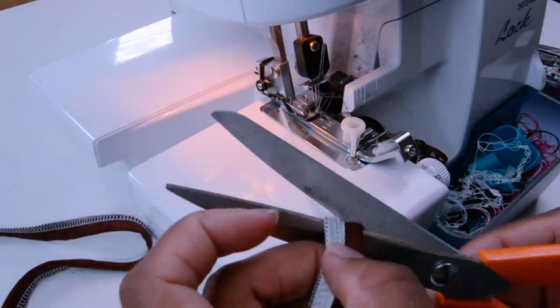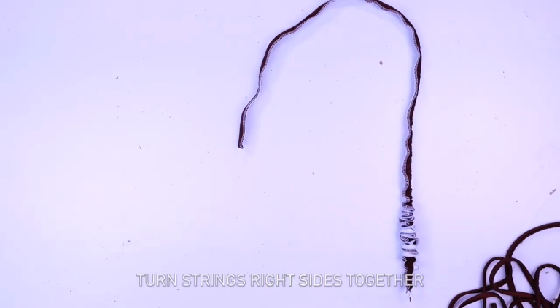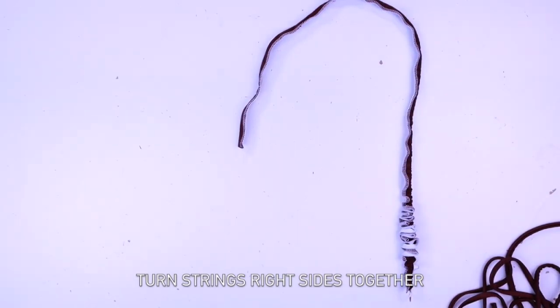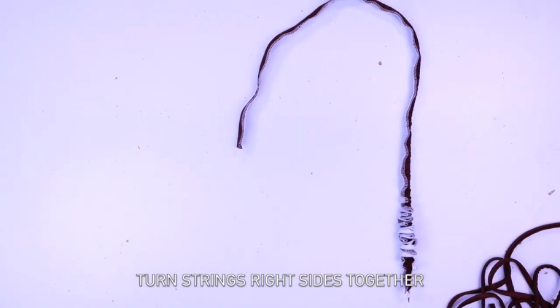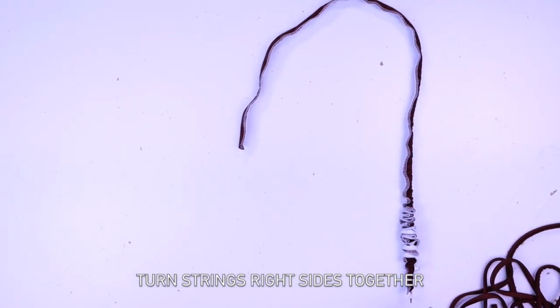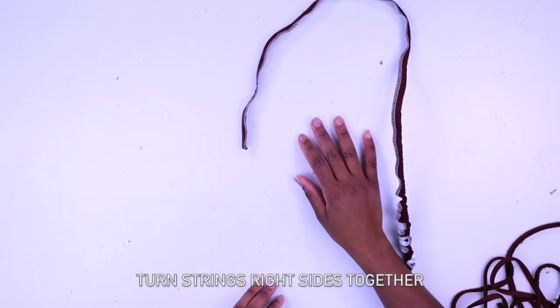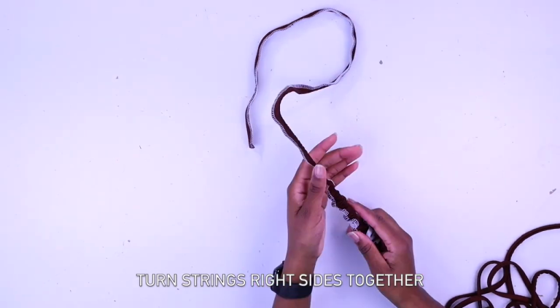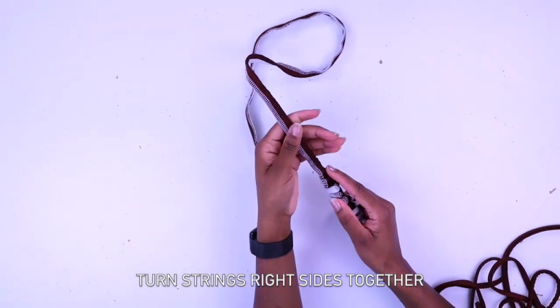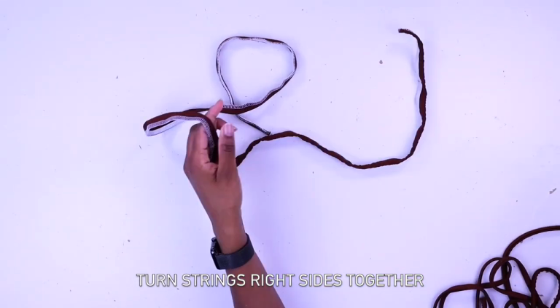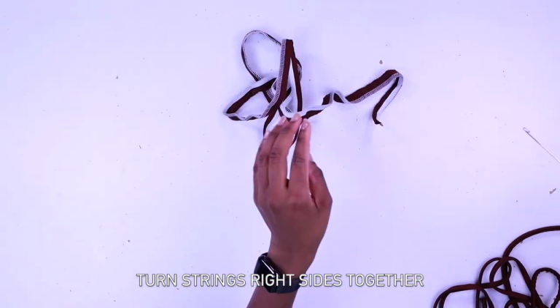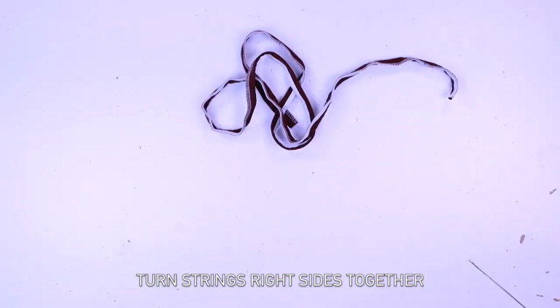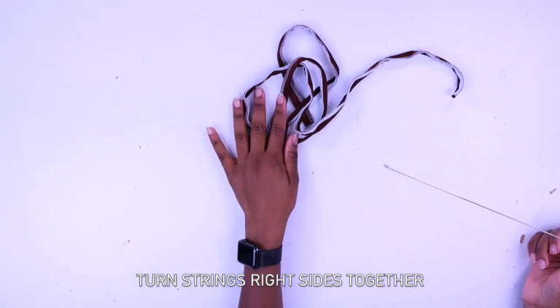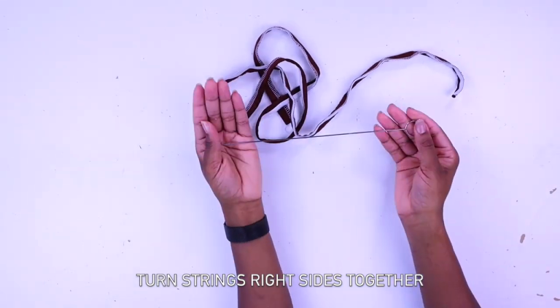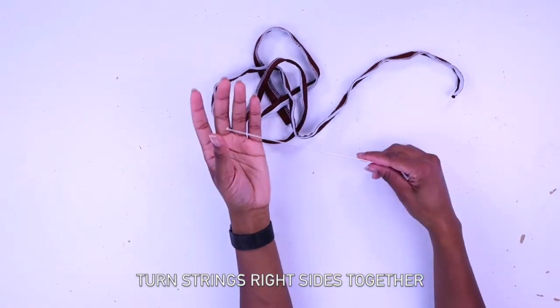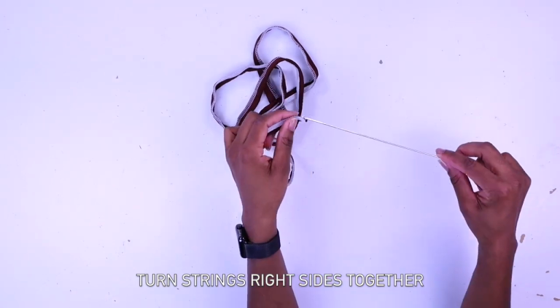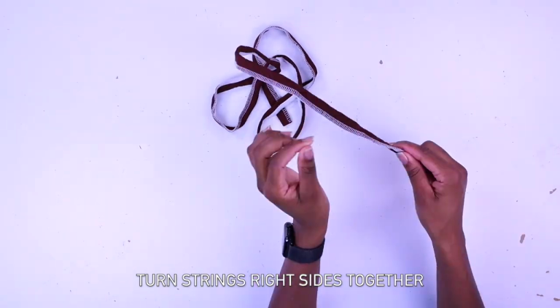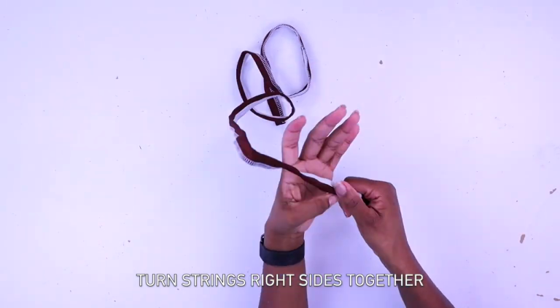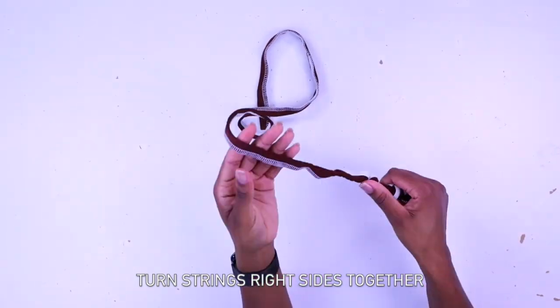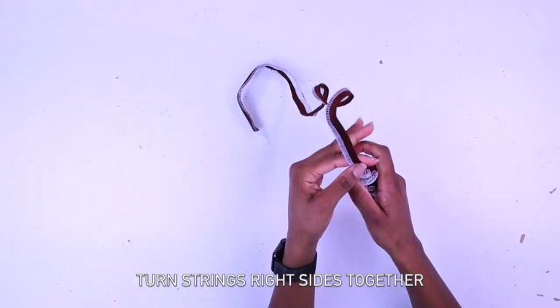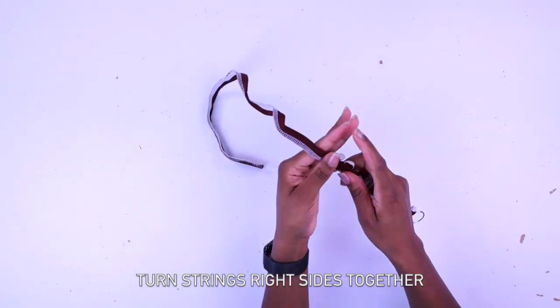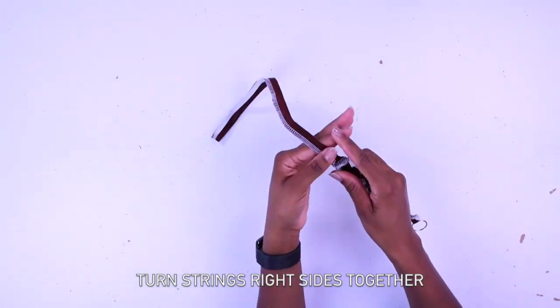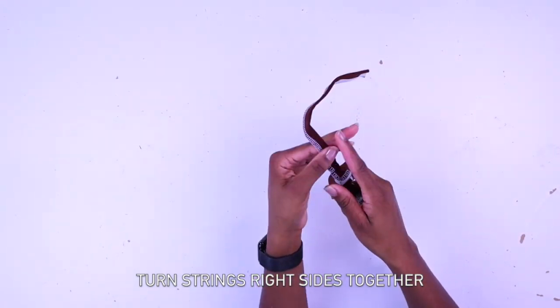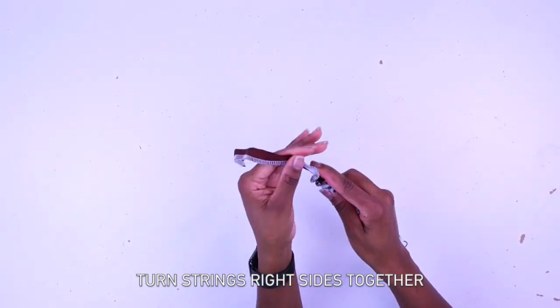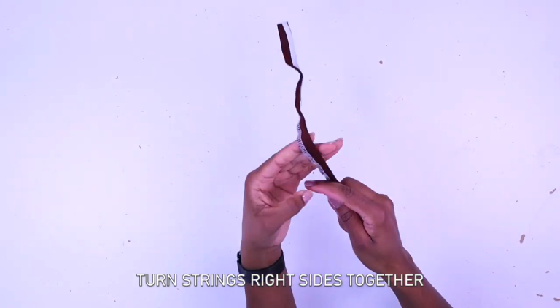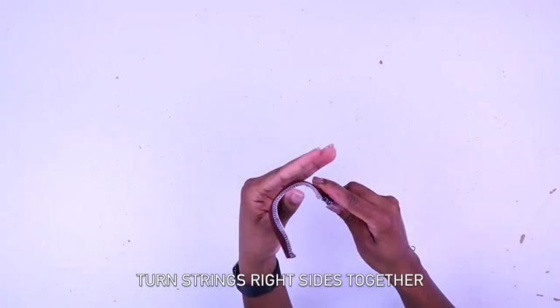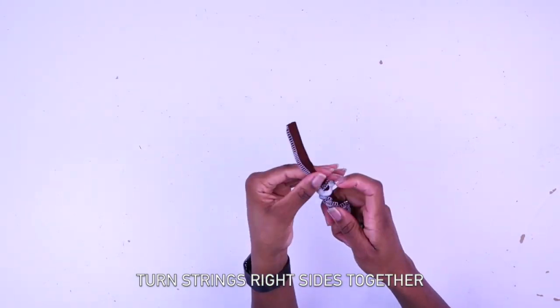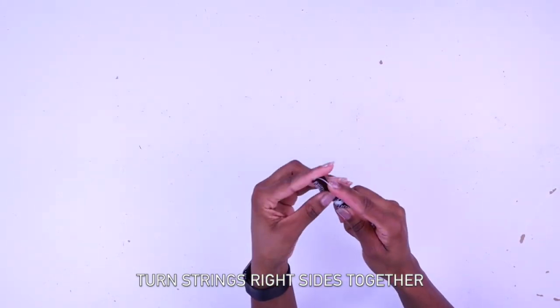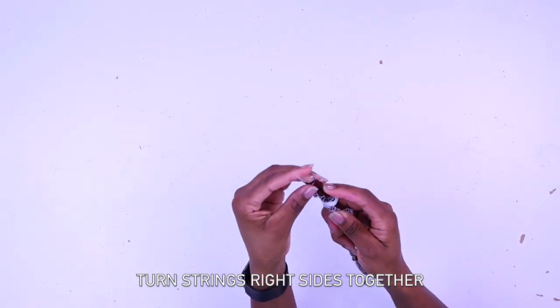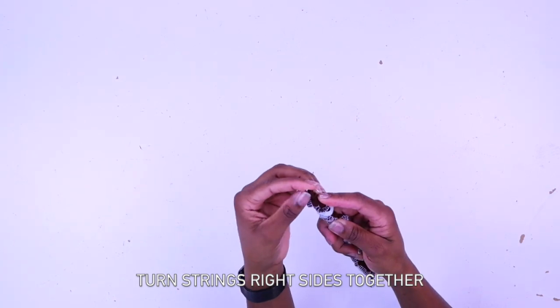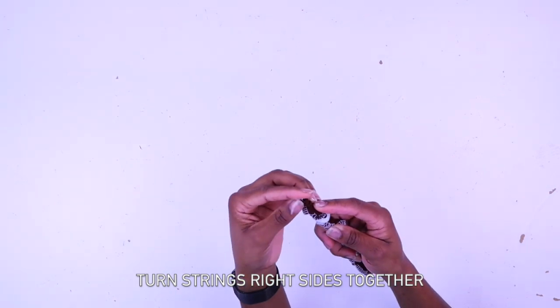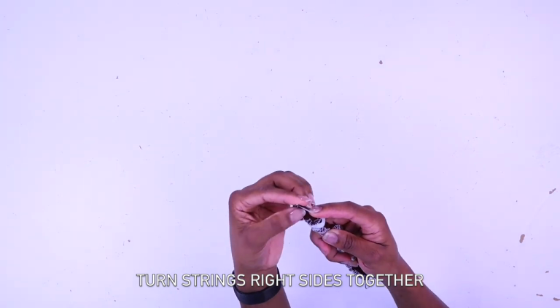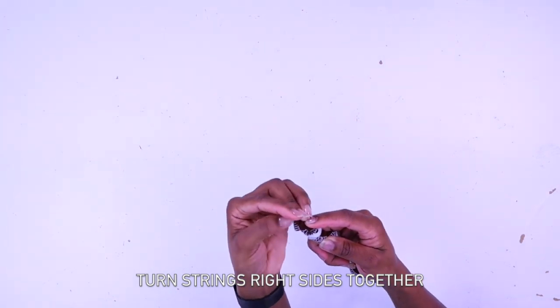Now turn your strings right side out. I'm using my loop turner, but if you don't have a loop turner you can always use a safety pin or anything you find easier to turn the strings right side out.